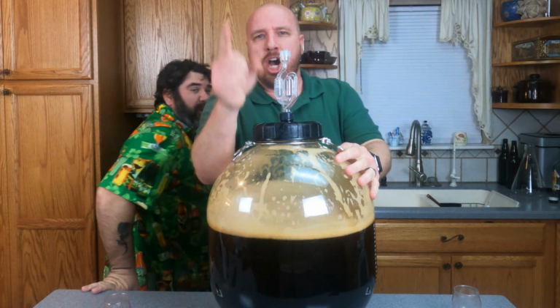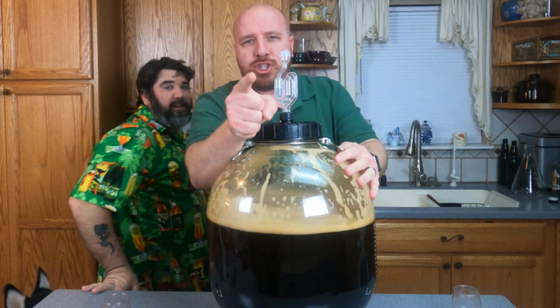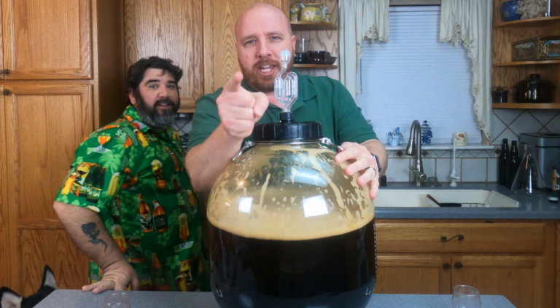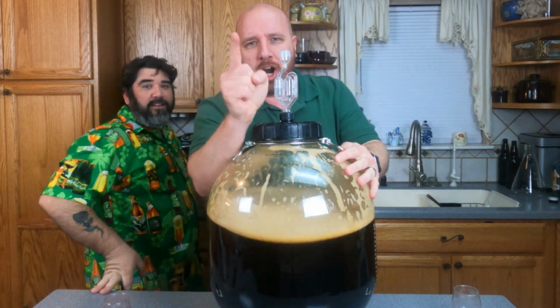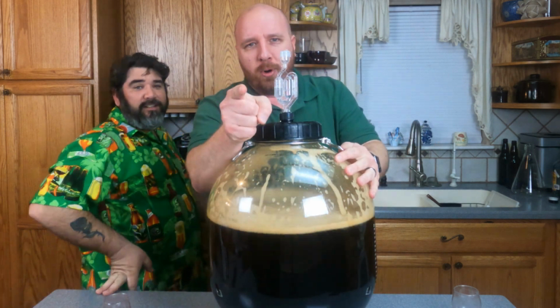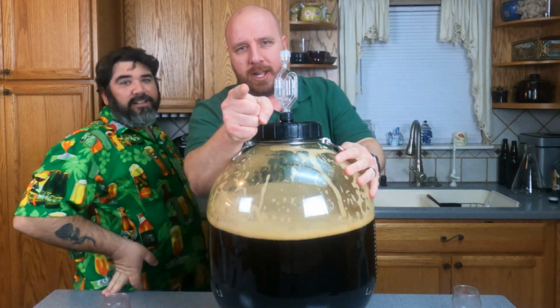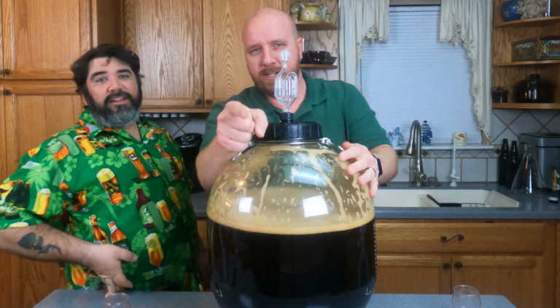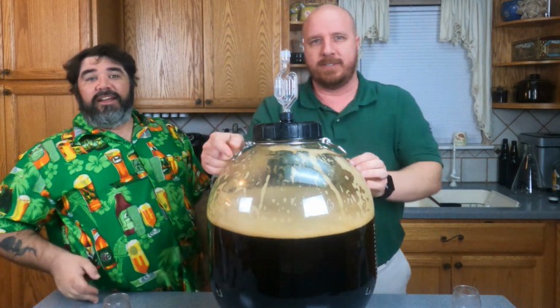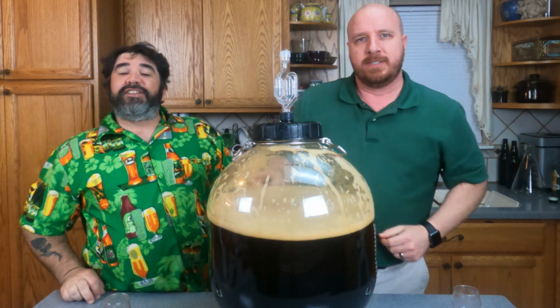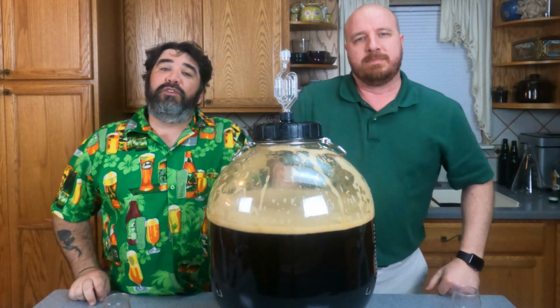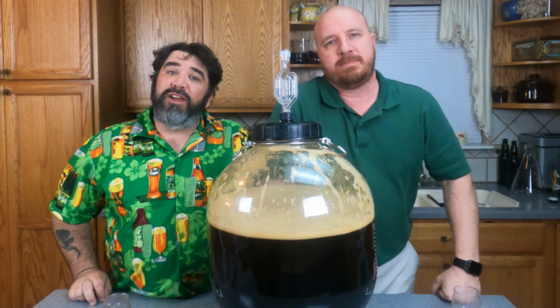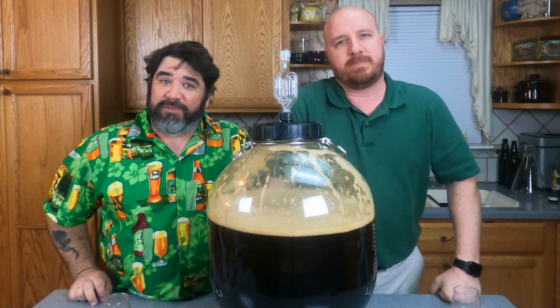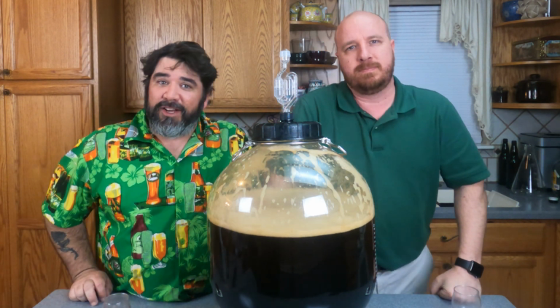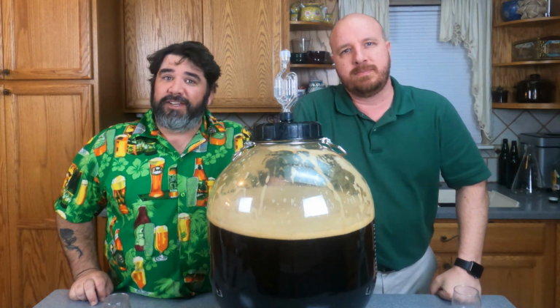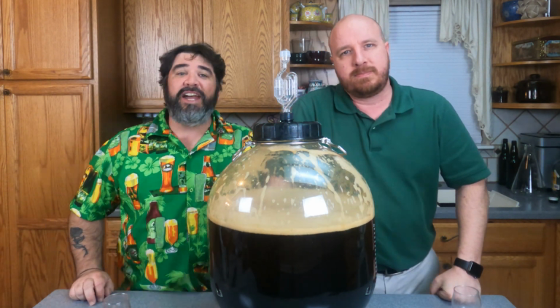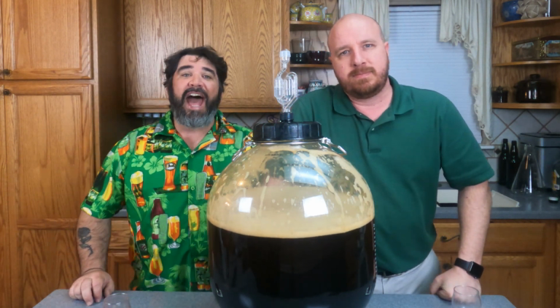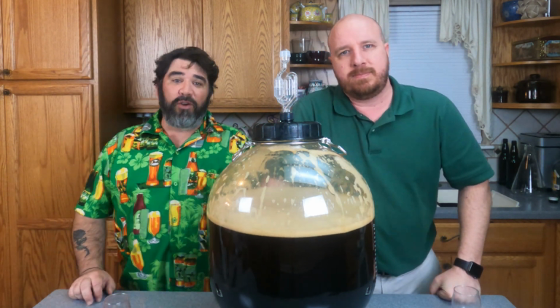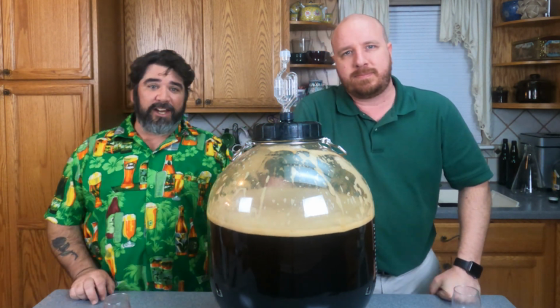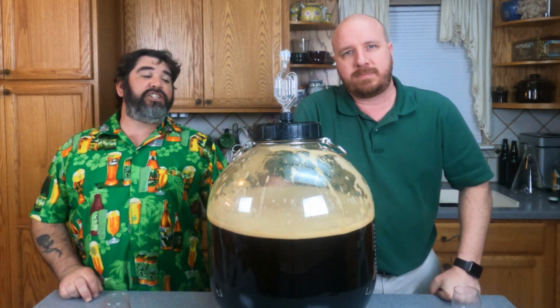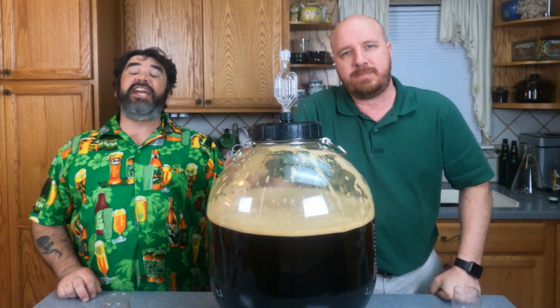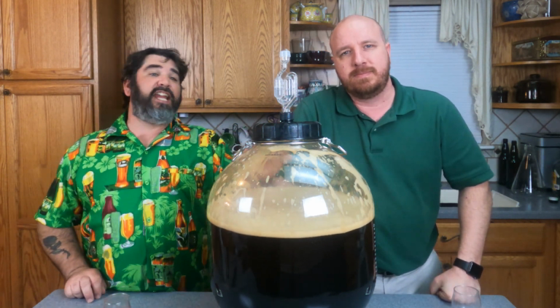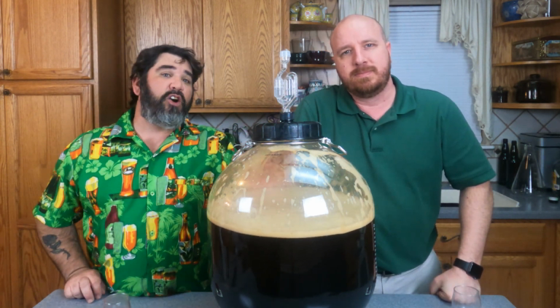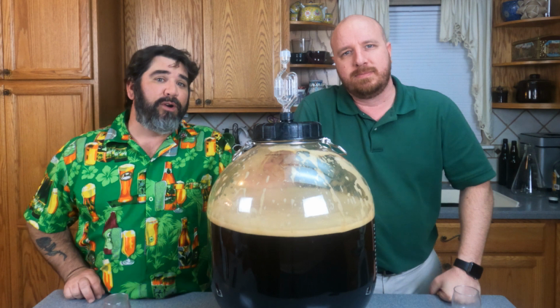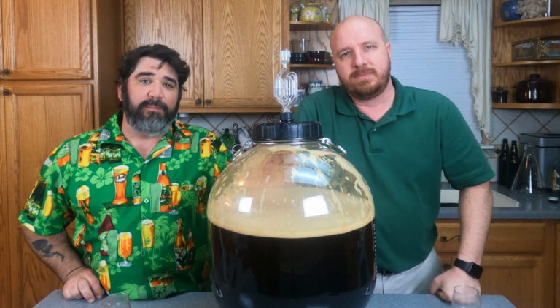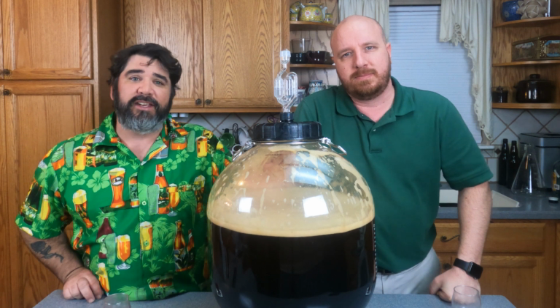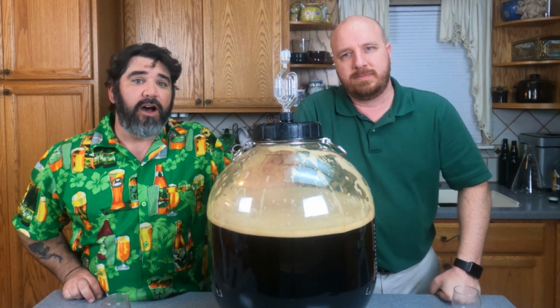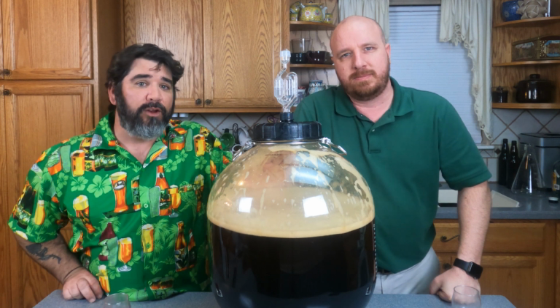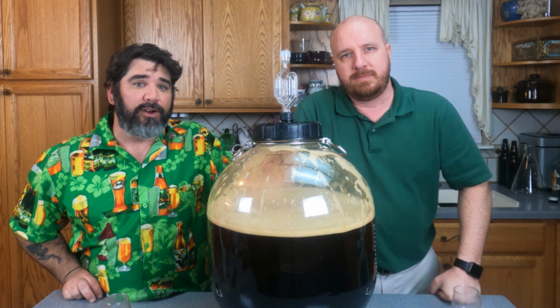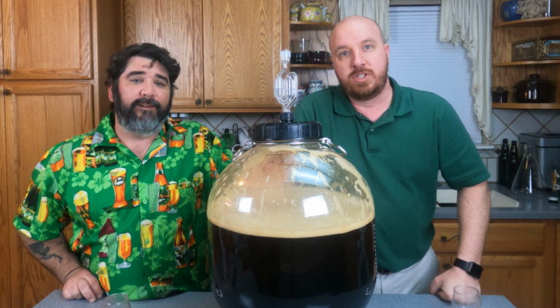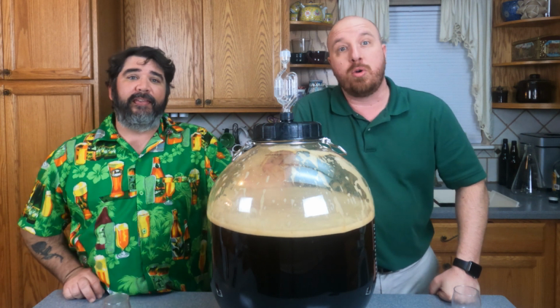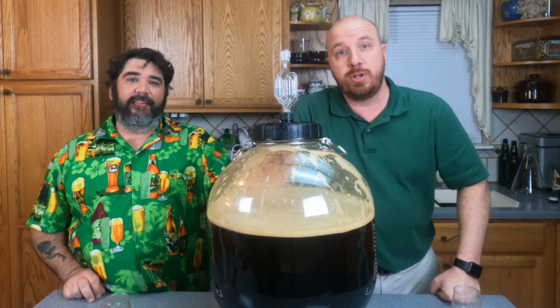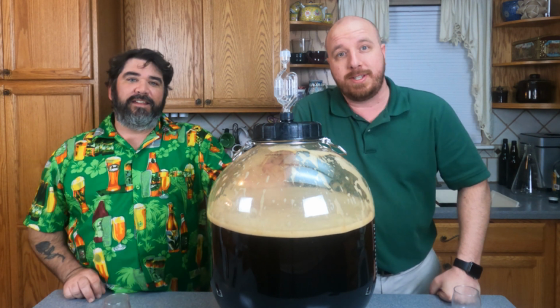Don't shake your carboy! In some of our previous videos we have advocated shaking a glass carboy to mix the honey and water. Don't do this!